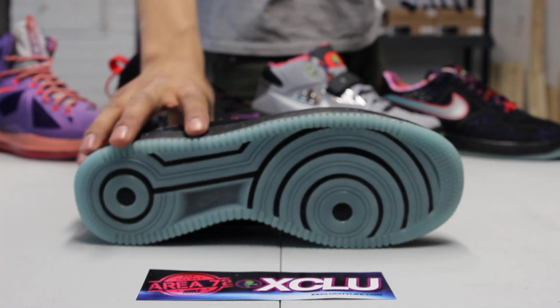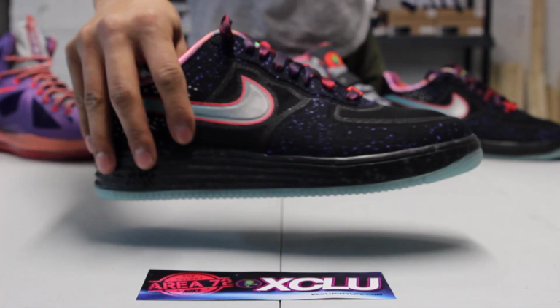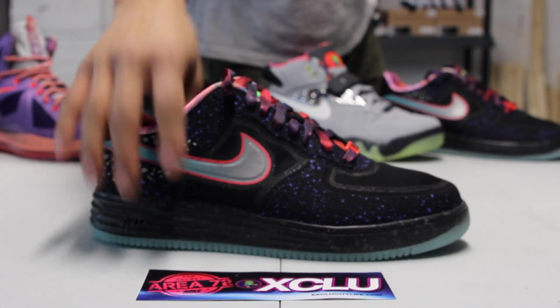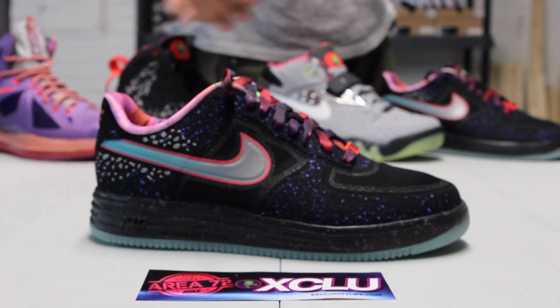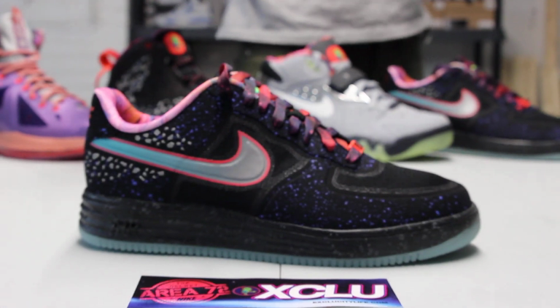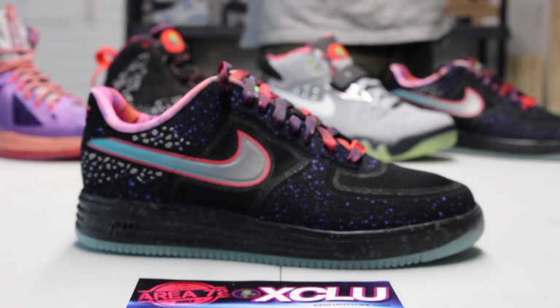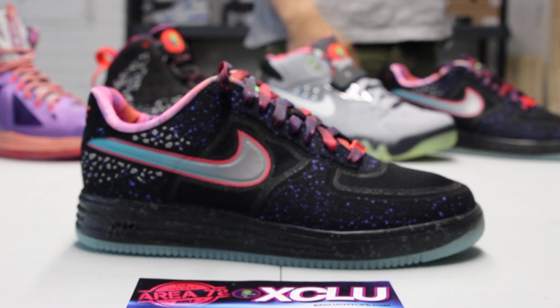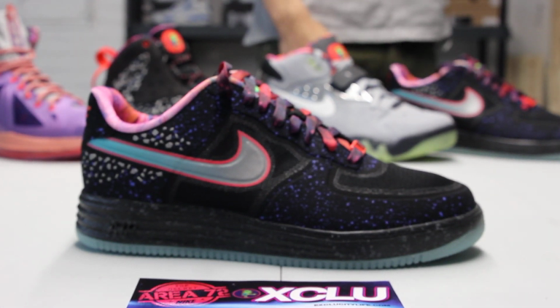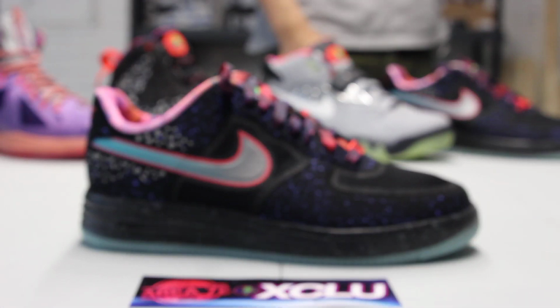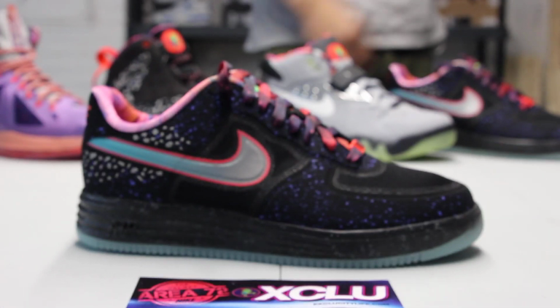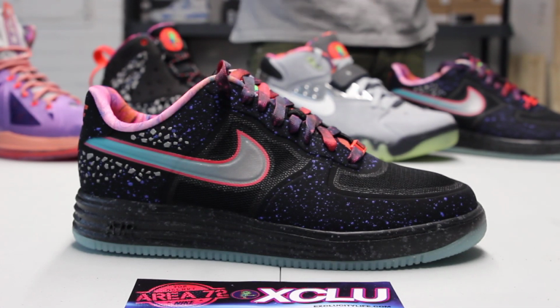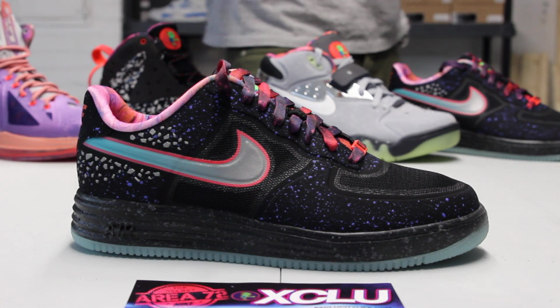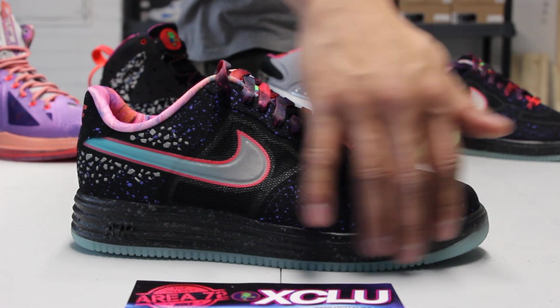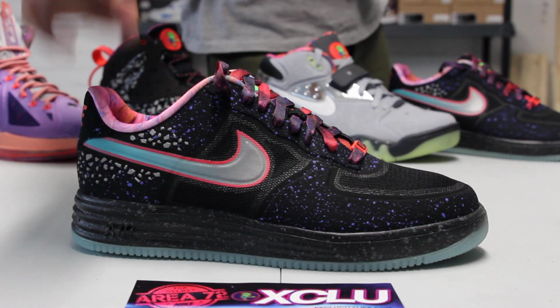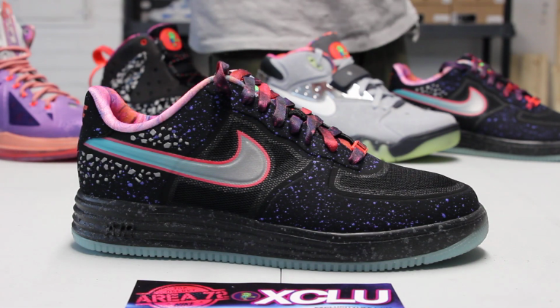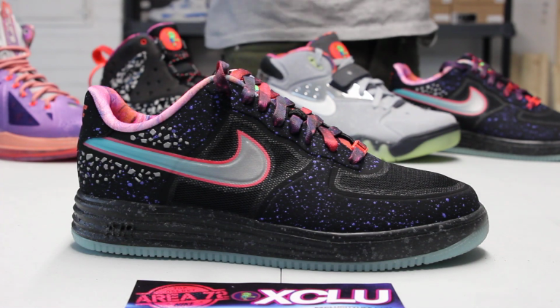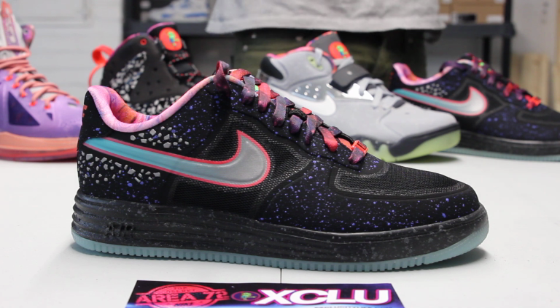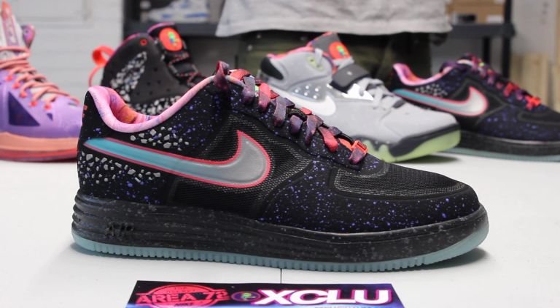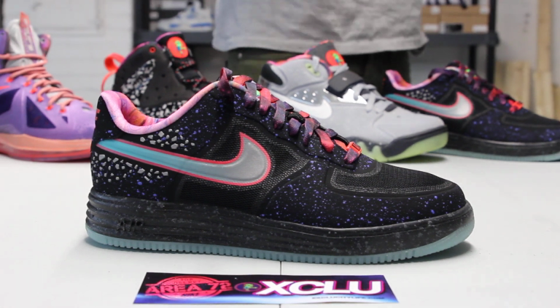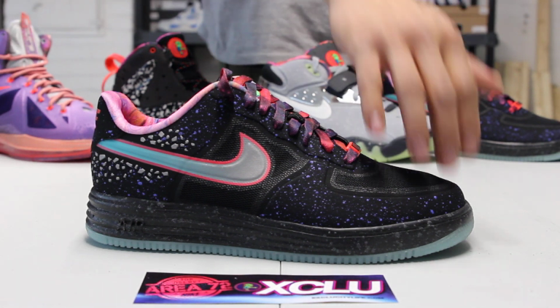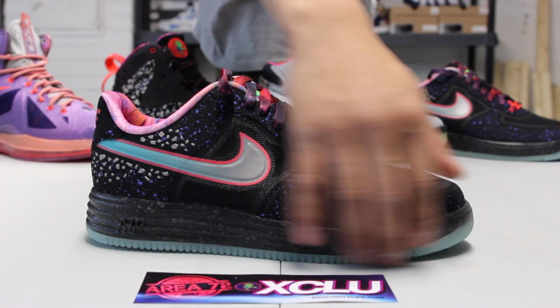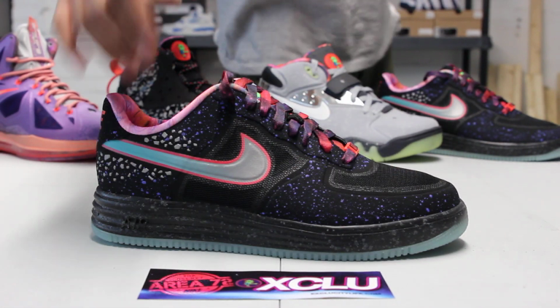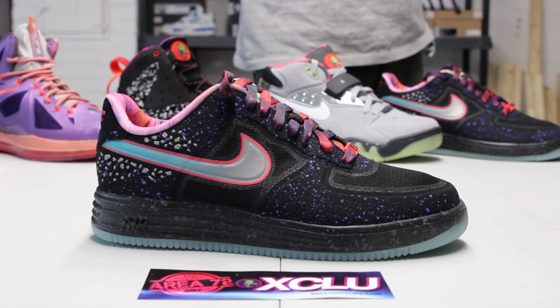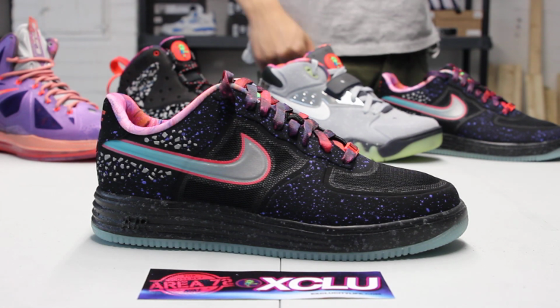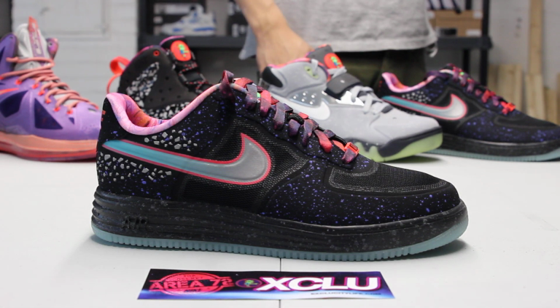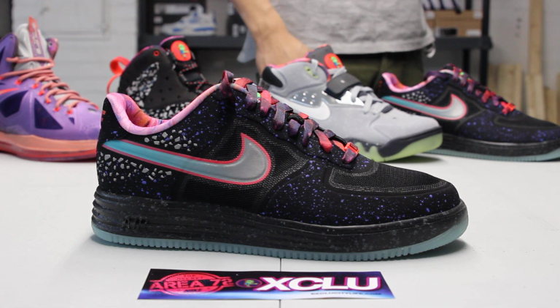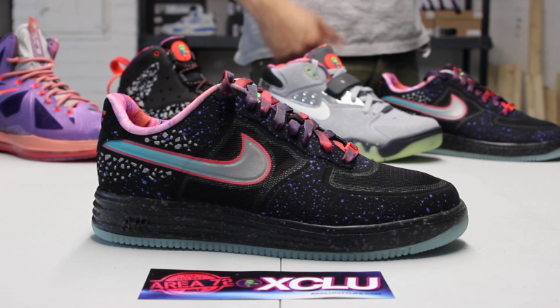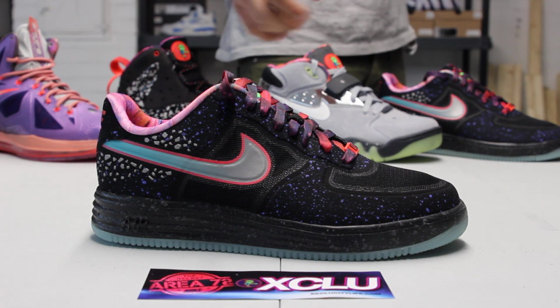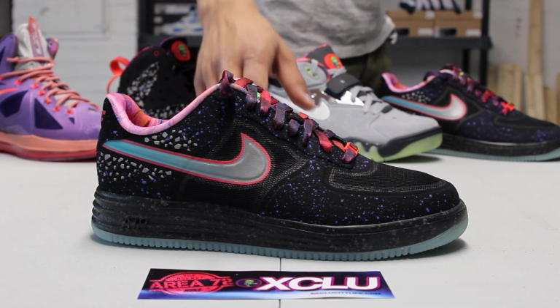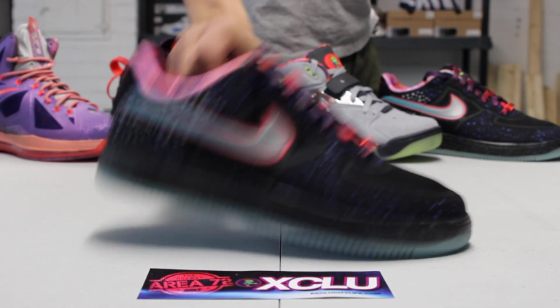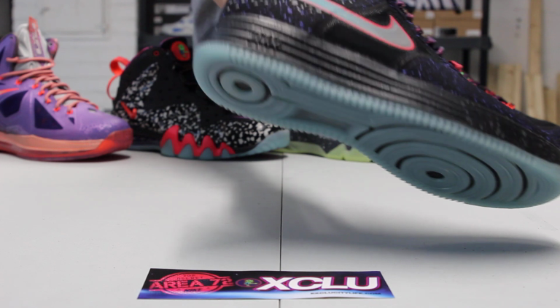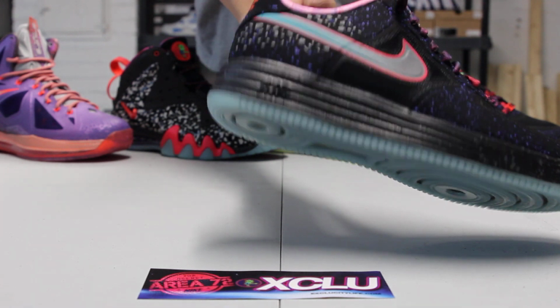Looking at the midsole, you got that speckled black upper in 3M with your glow-in-the-dark bottom in a Lunar Force midsole, which is really cool. And the shoe is actually really light for those of you that don't know.